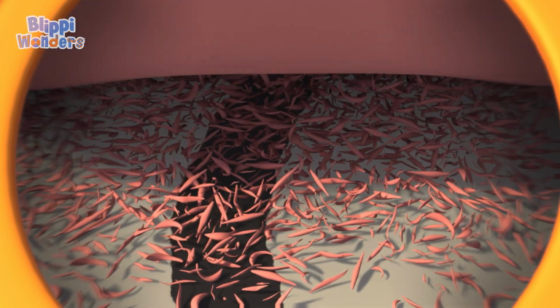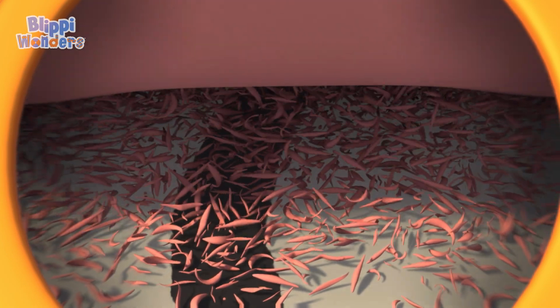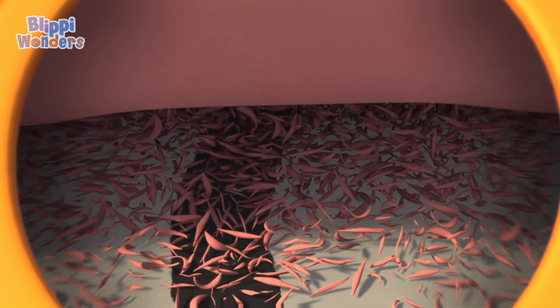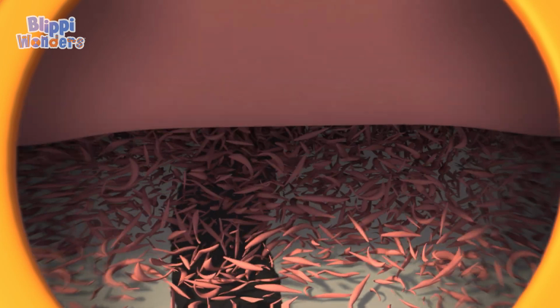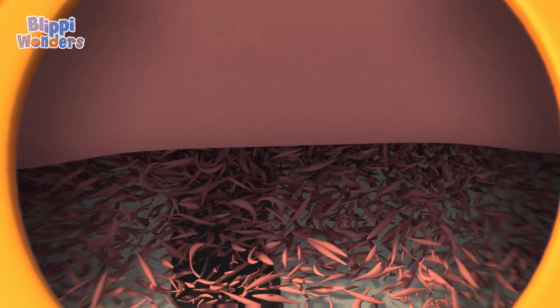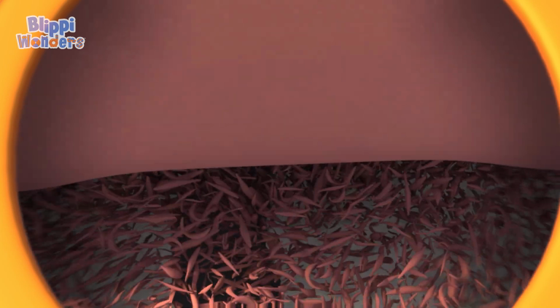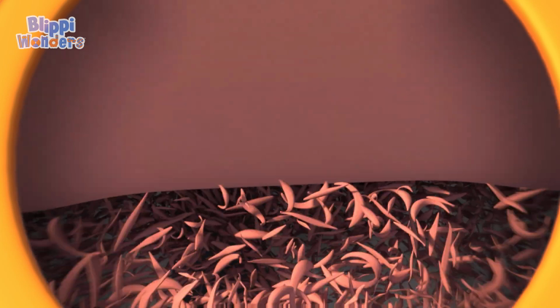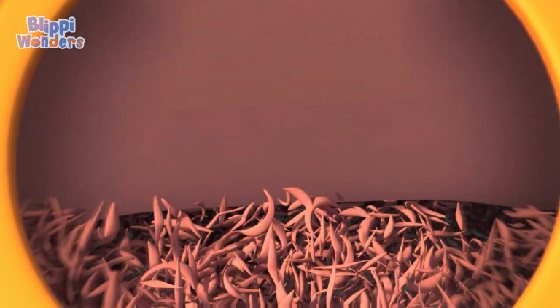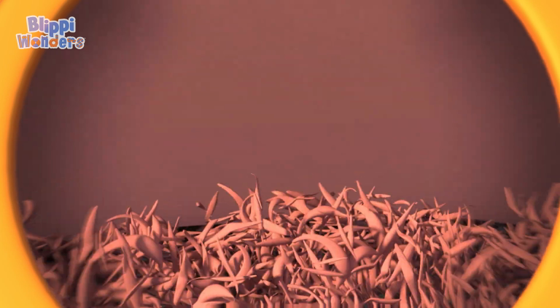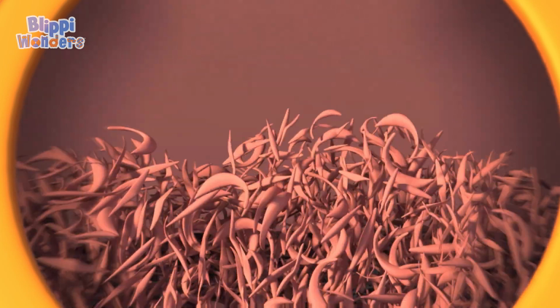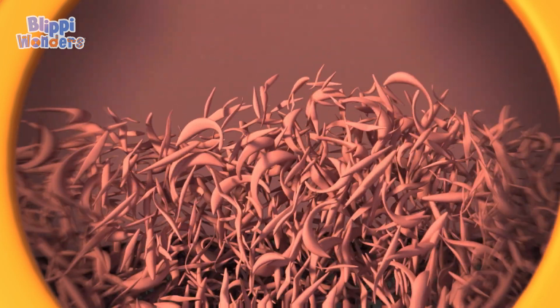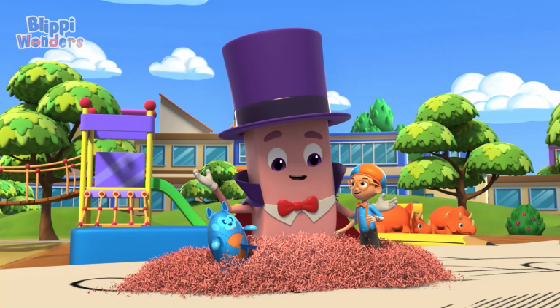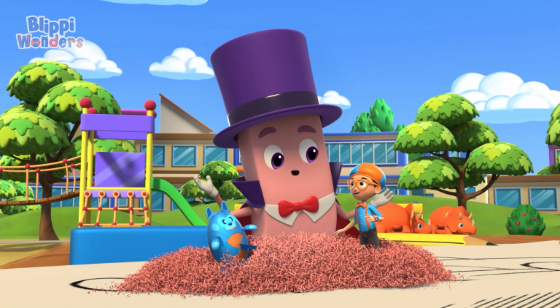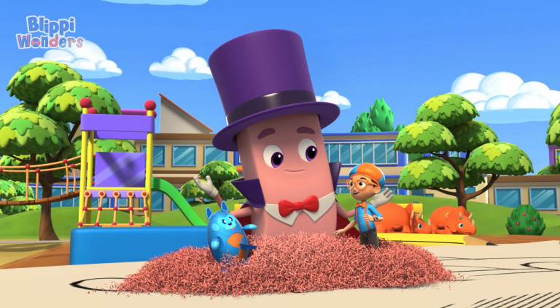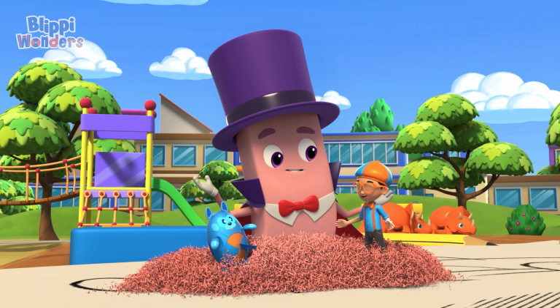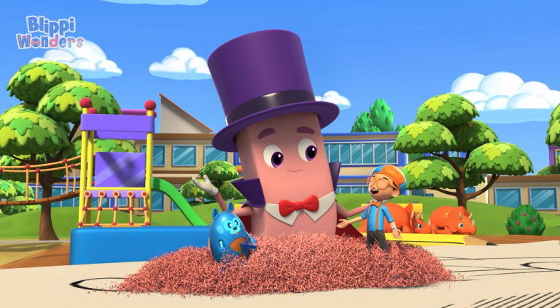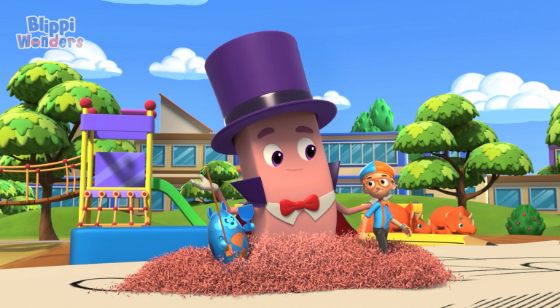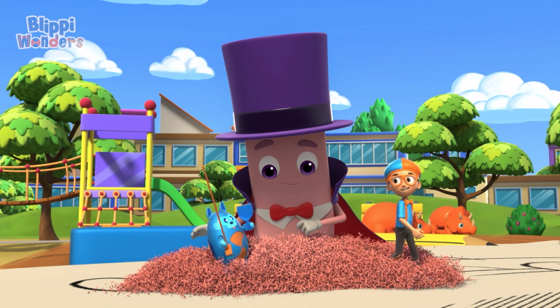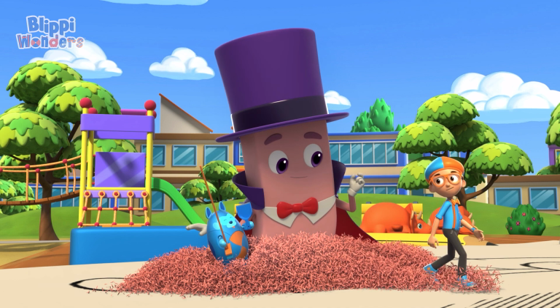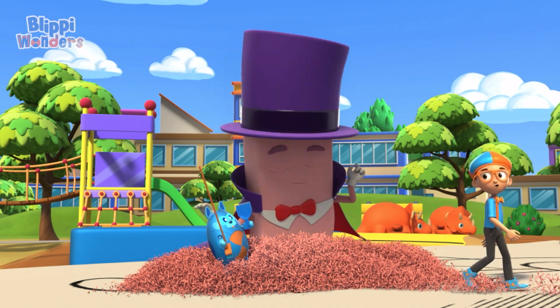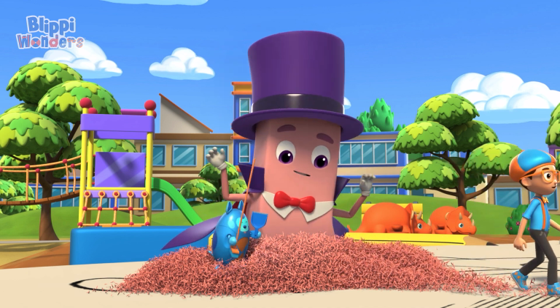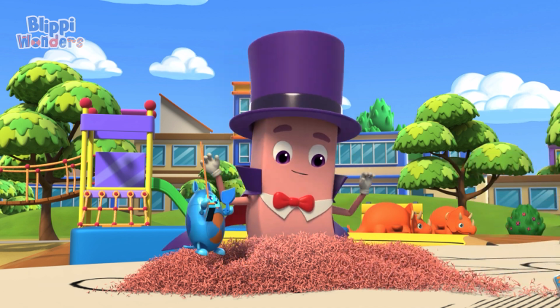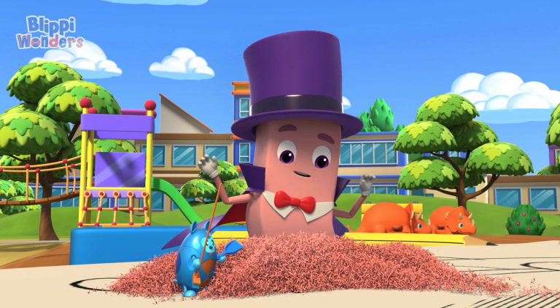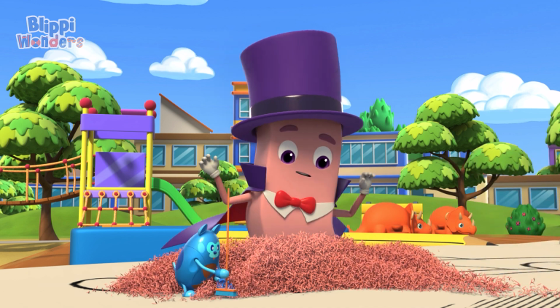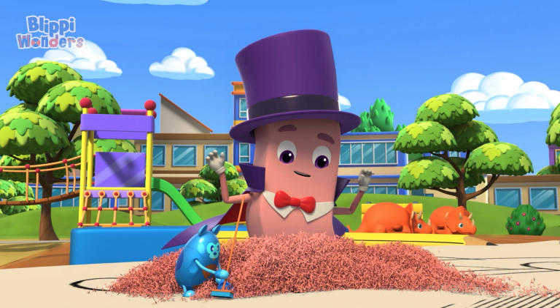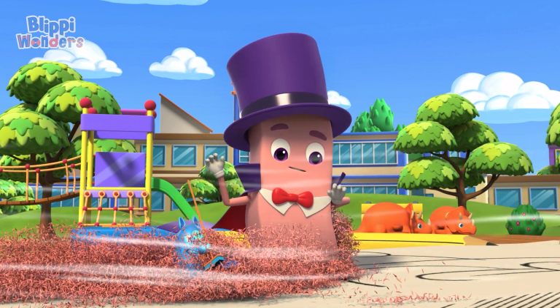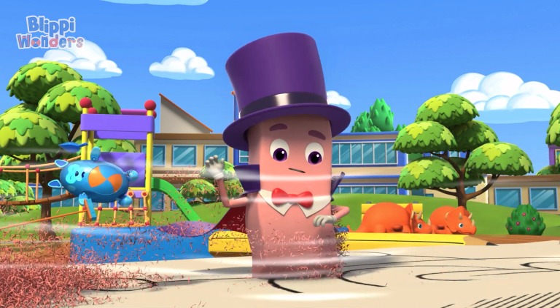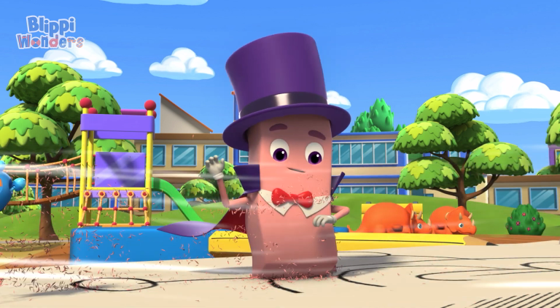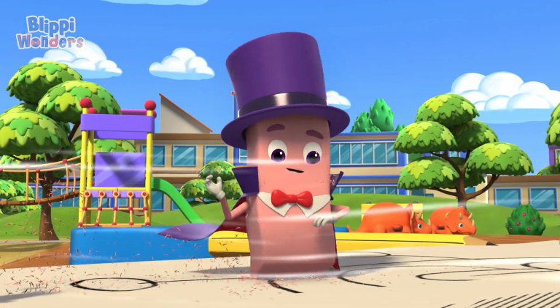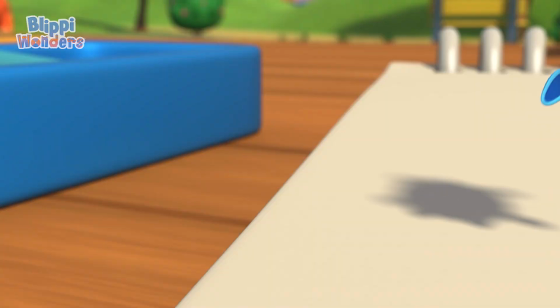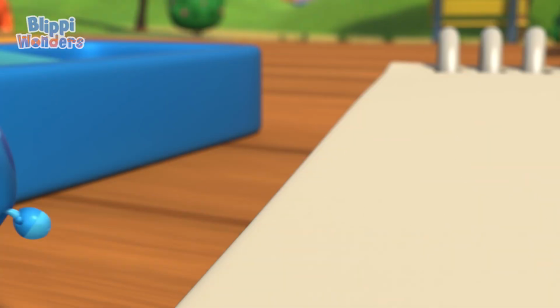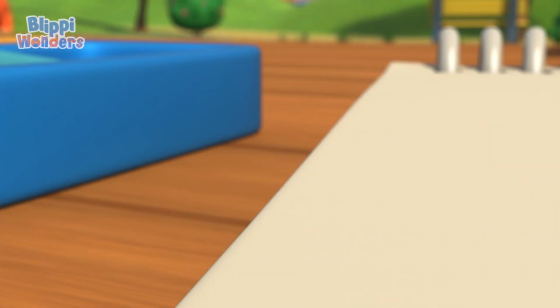Friction also causes the eraser to disintegrate — or fall apart! See the small bits coming off? Ha ha ha! You've got a few on you! Oh, they're cute! Grab the eraser on the paper and up — and boy oh boy, the graphite comes off!